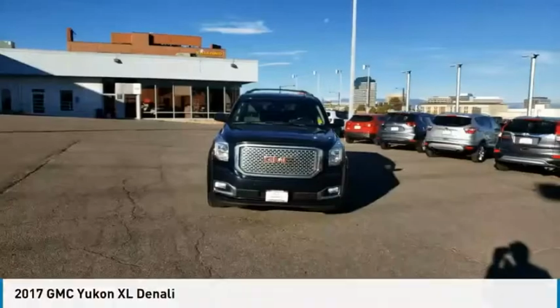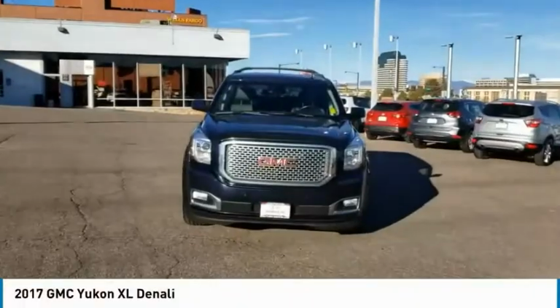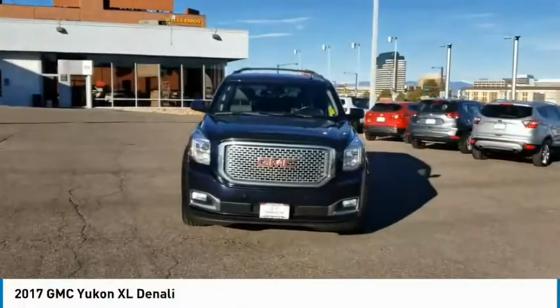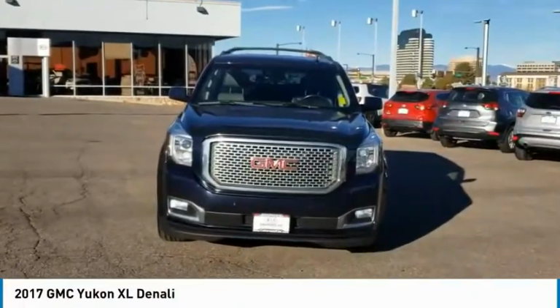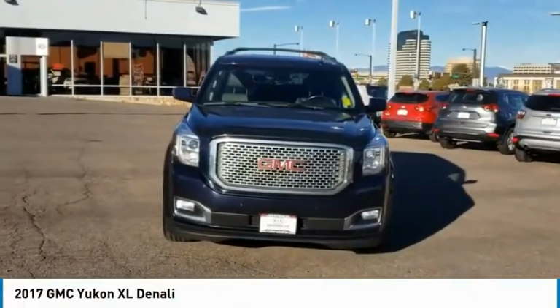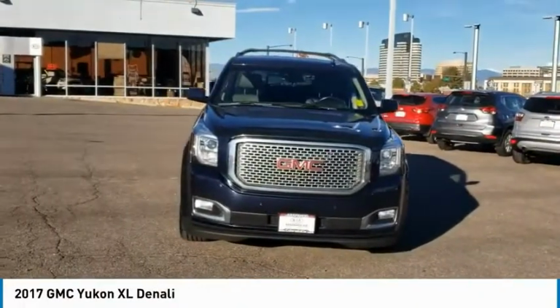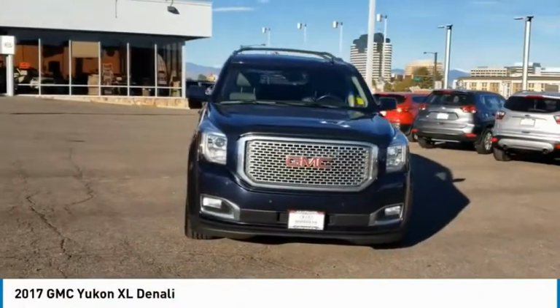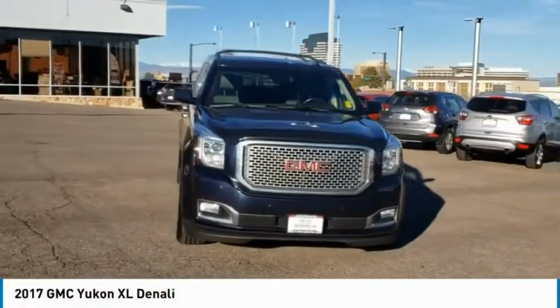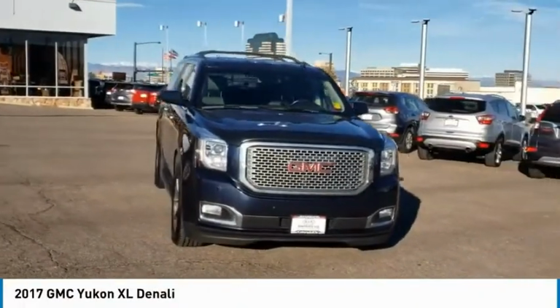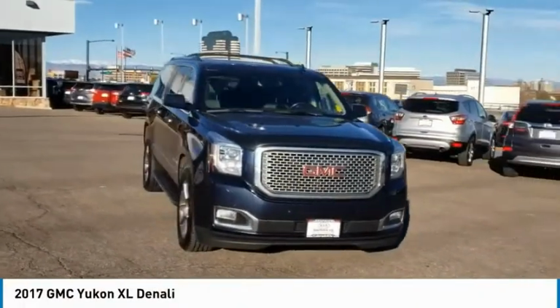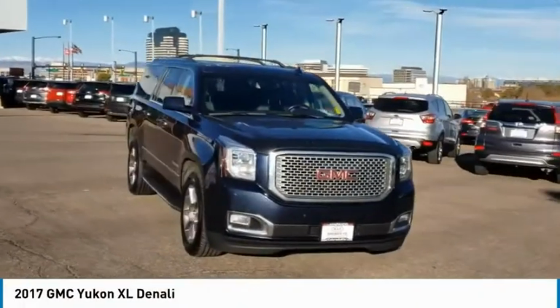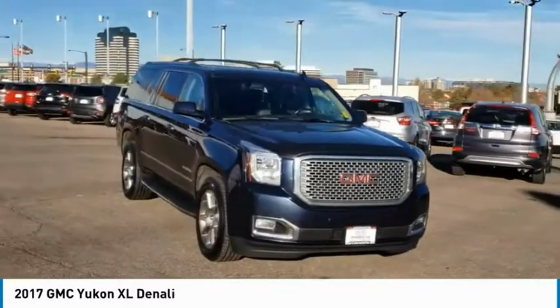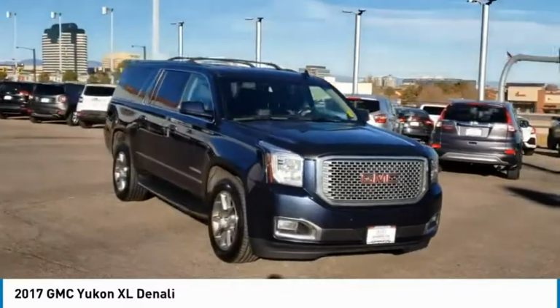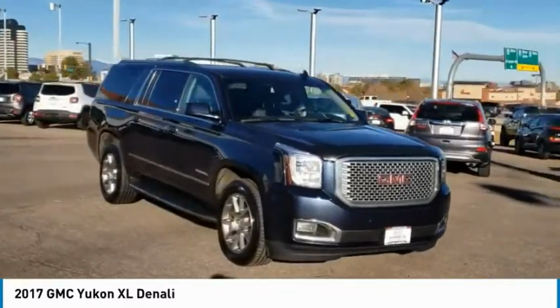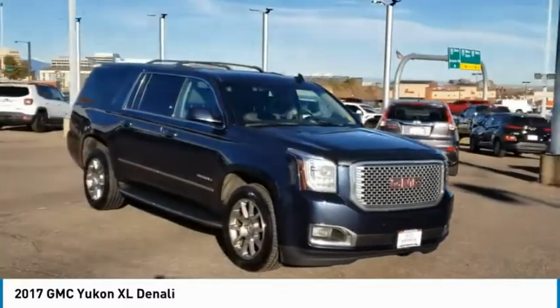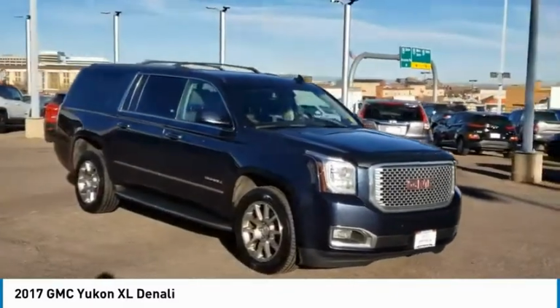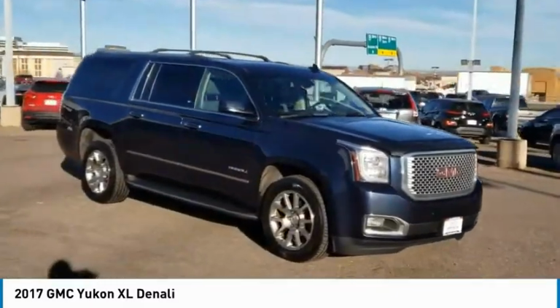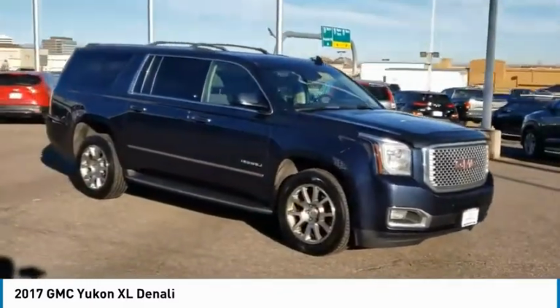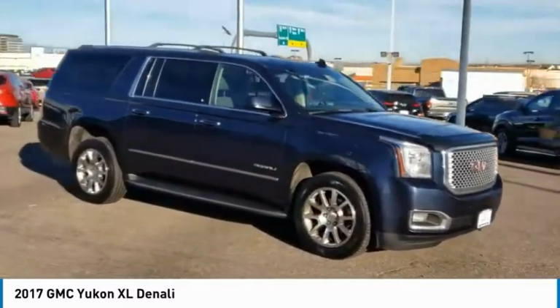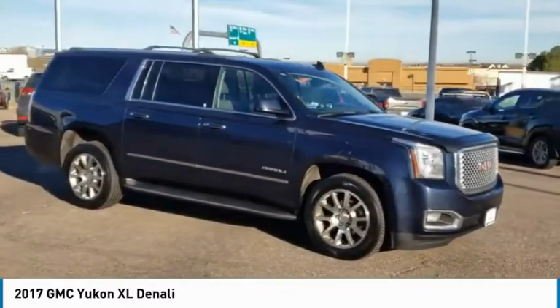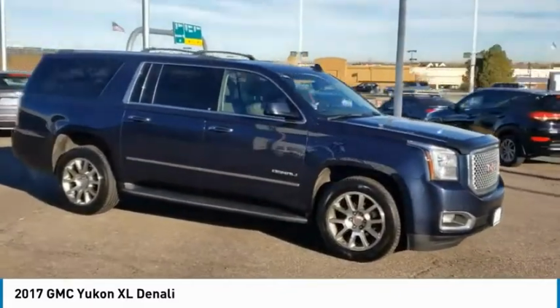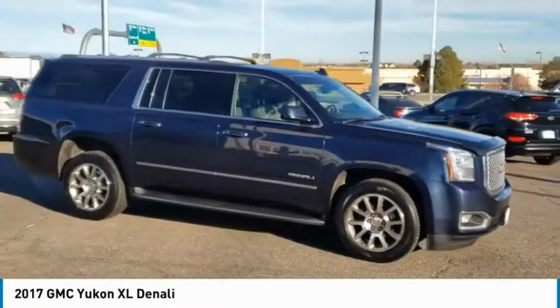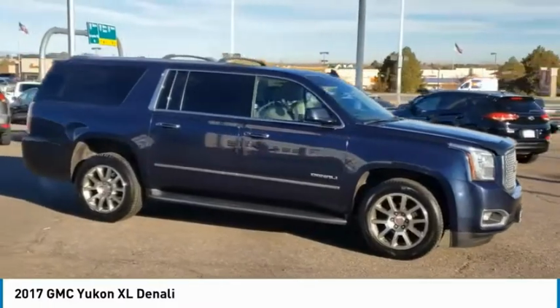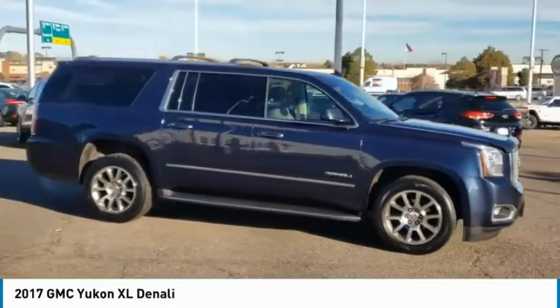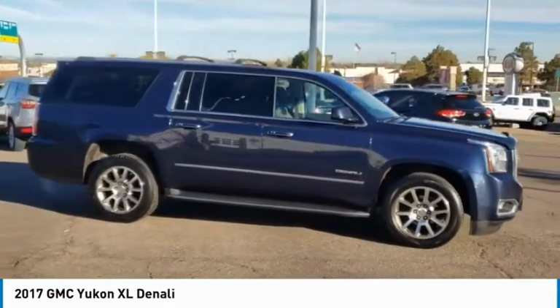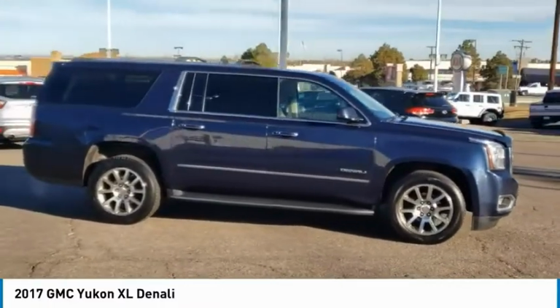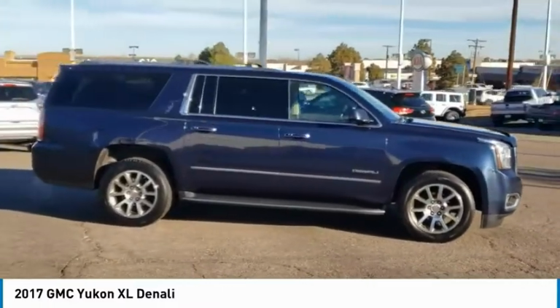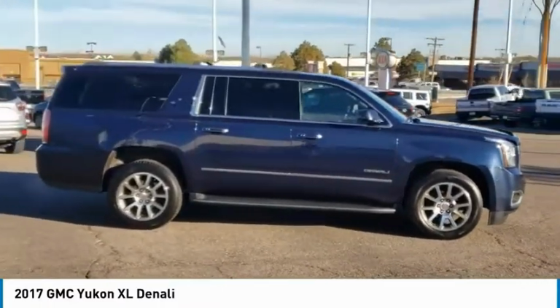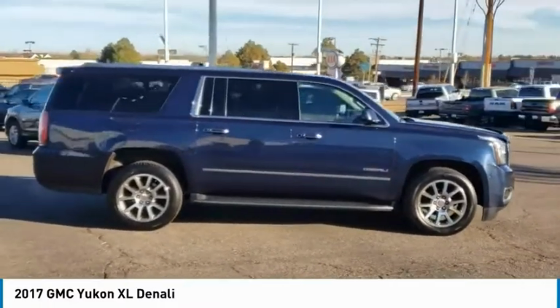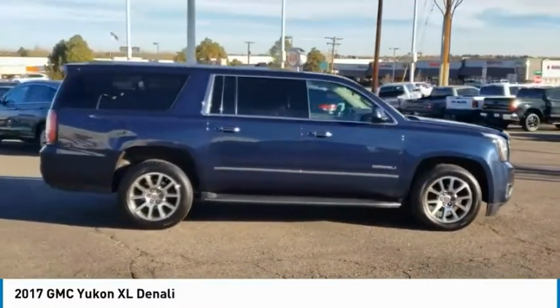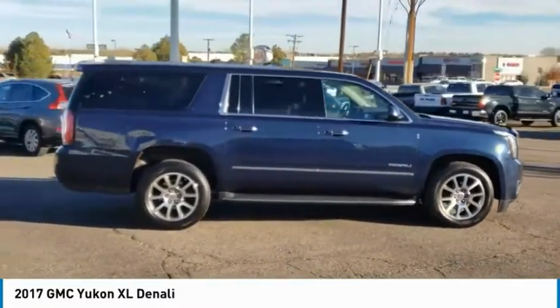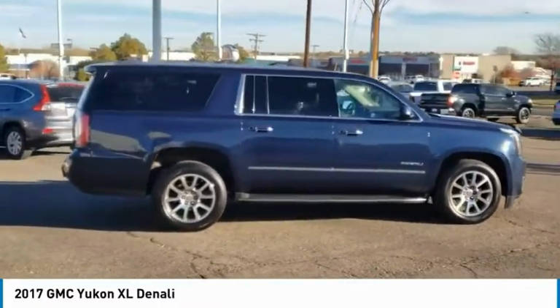Take a ride in the 2017 Yukon XL. The GMC Yukon XL is a great choice for families who need a full-size SUV with maximum seating. The looks don't hurt either. This vehicle has less than 115,000 miles.